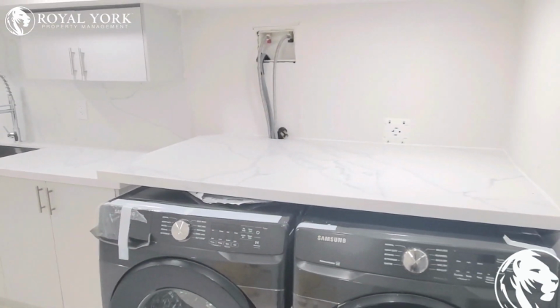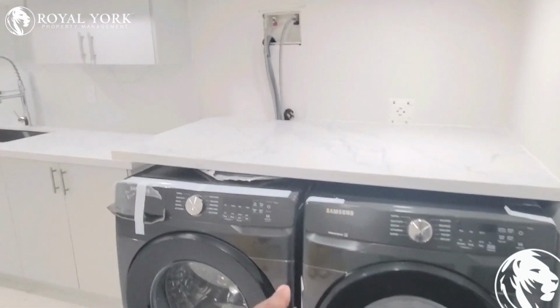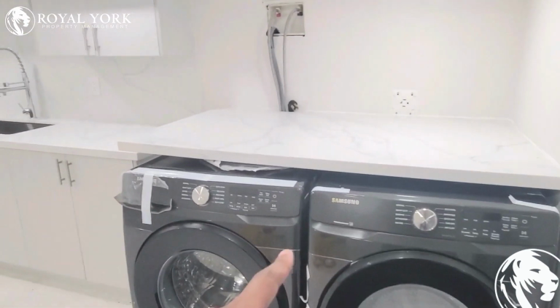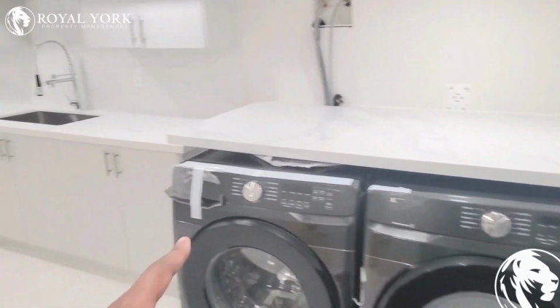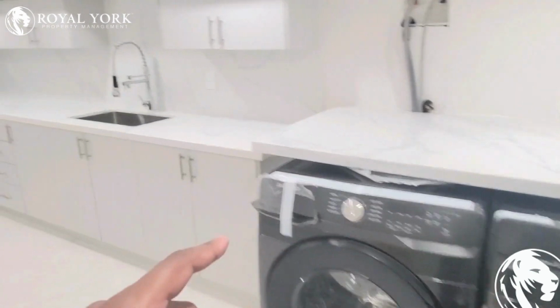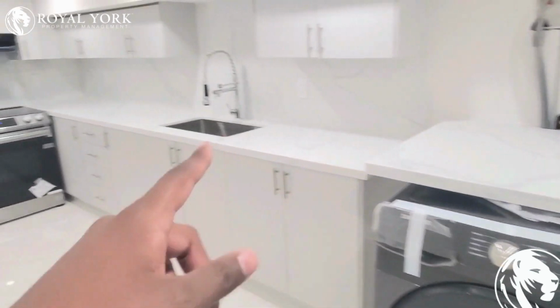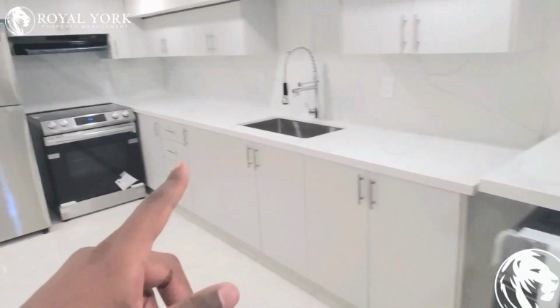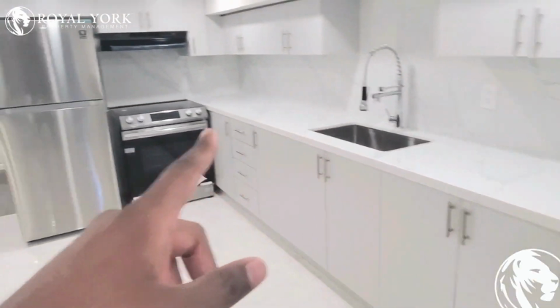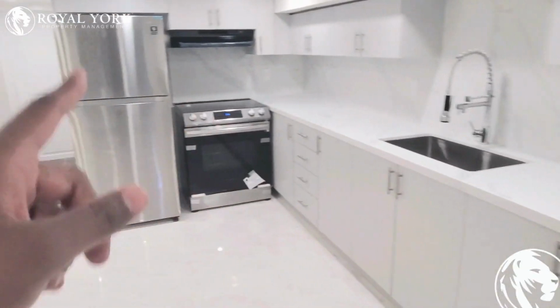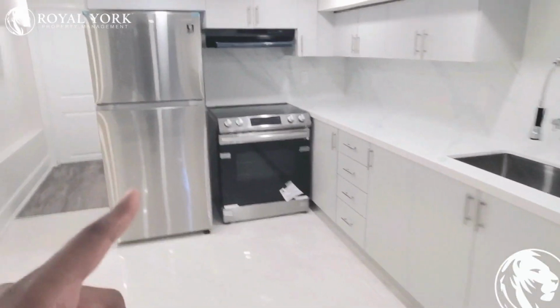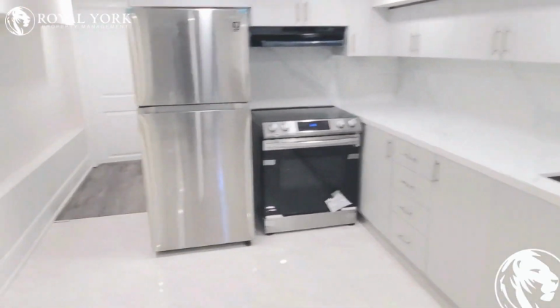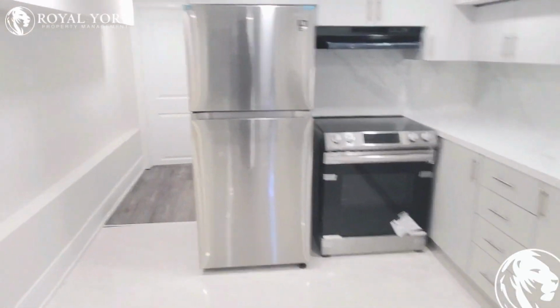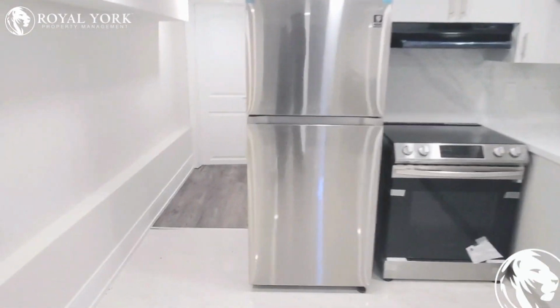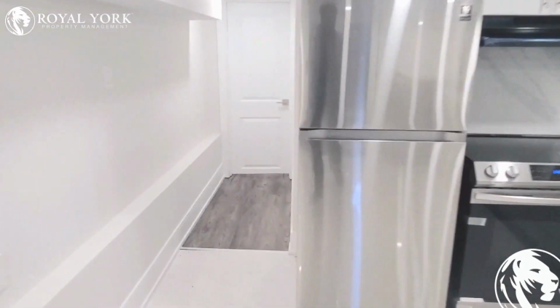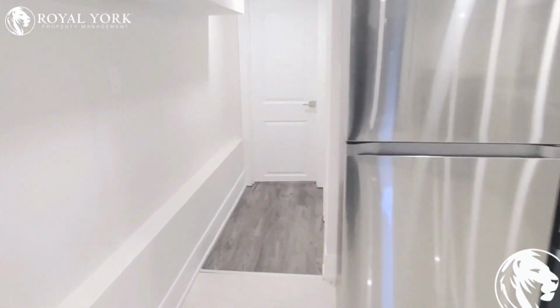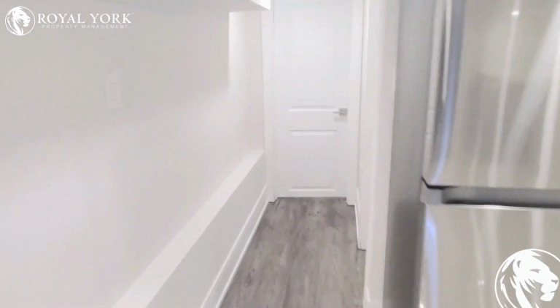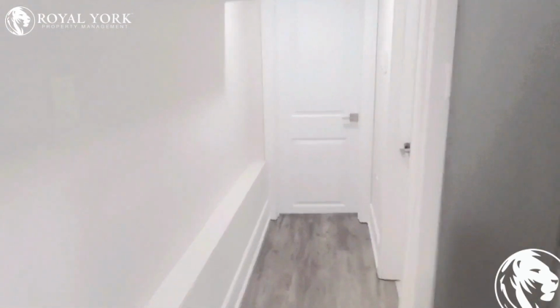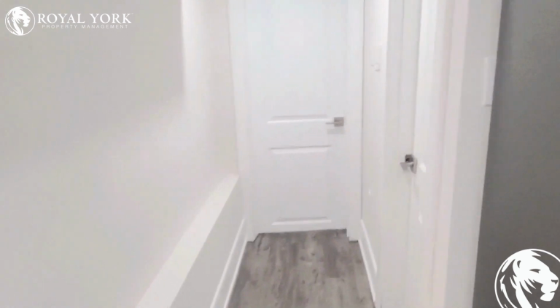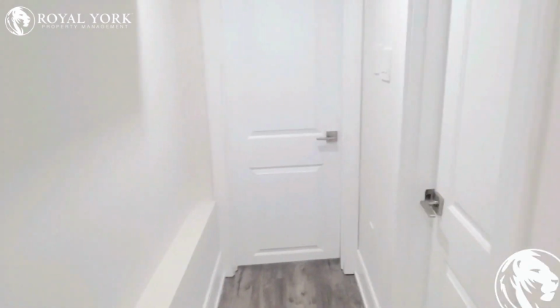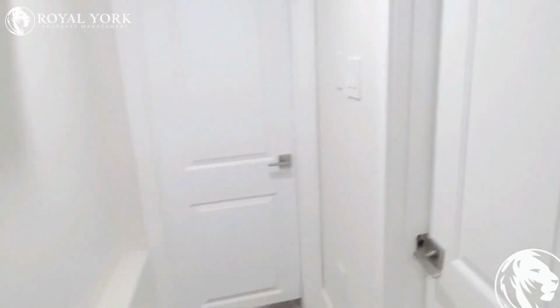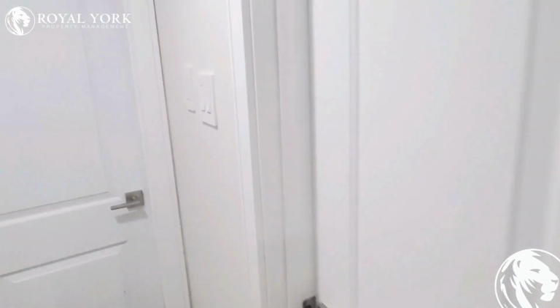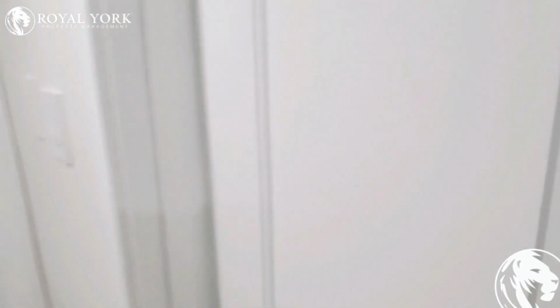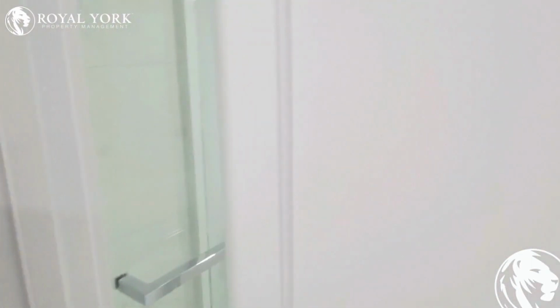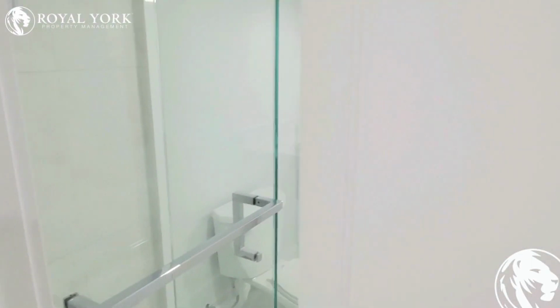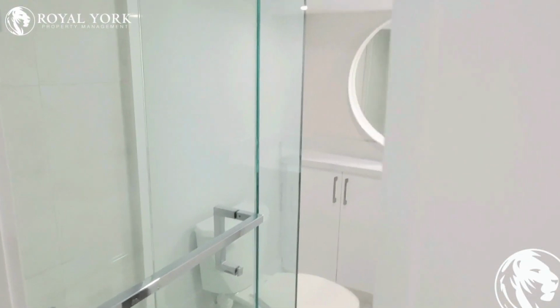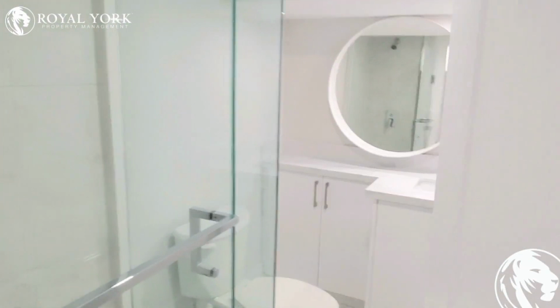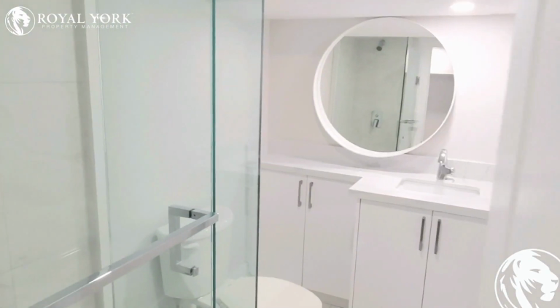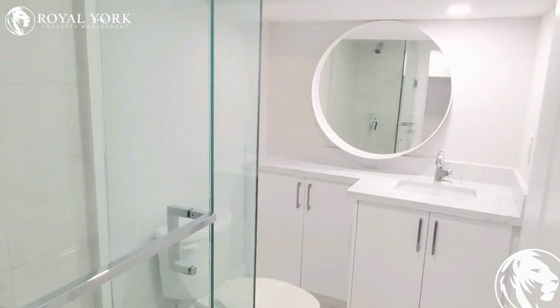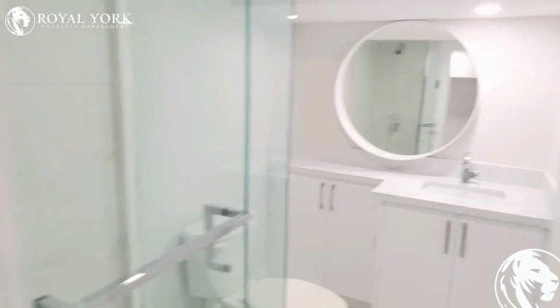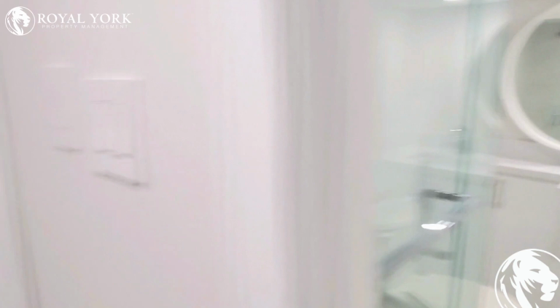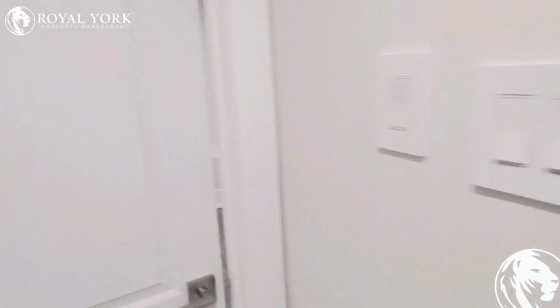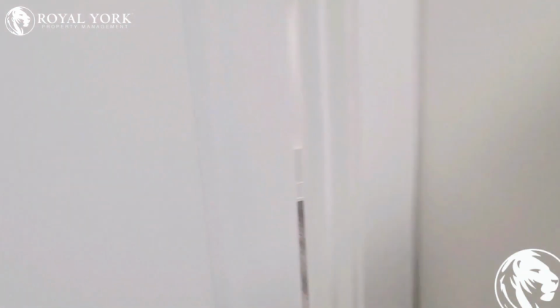You have your washer and dryer over here, stone countertops, stainless steel appliances. This here is your washroom — newly renovated, never lived in.